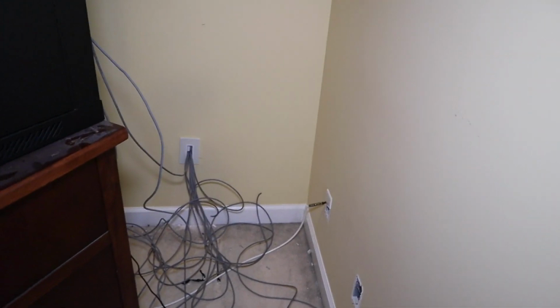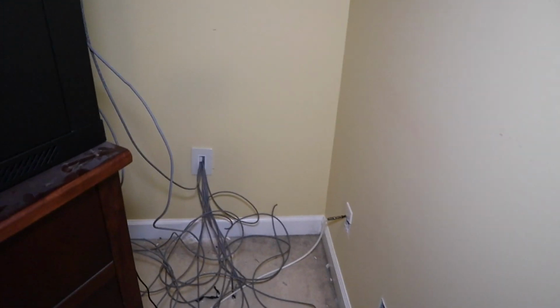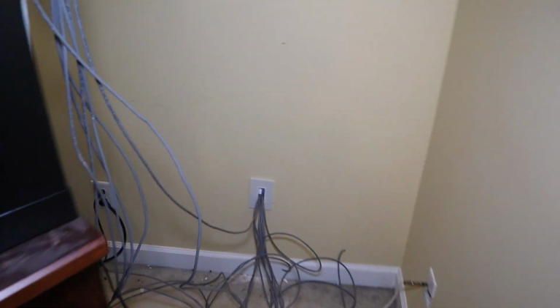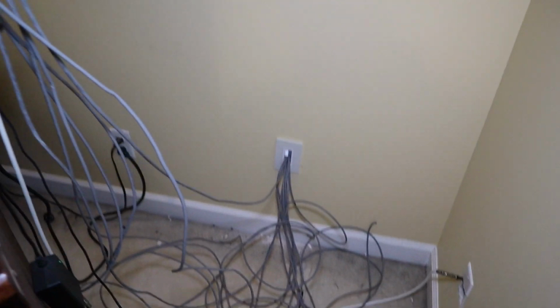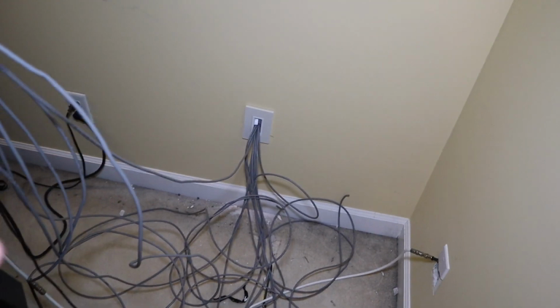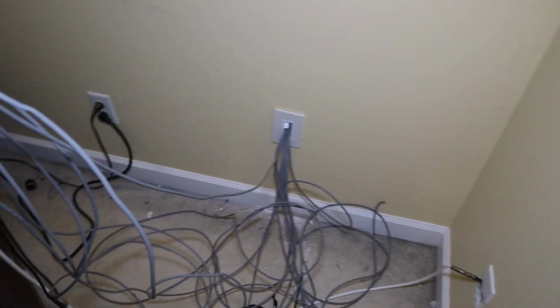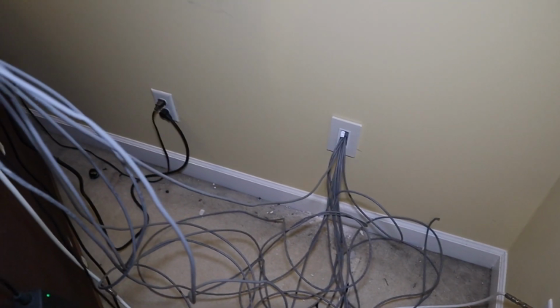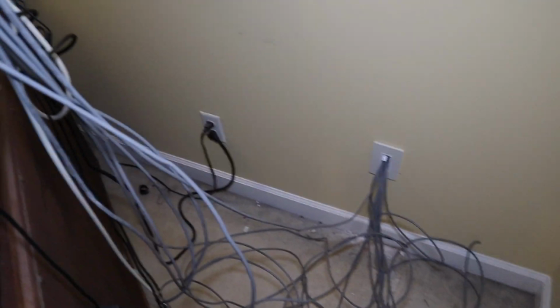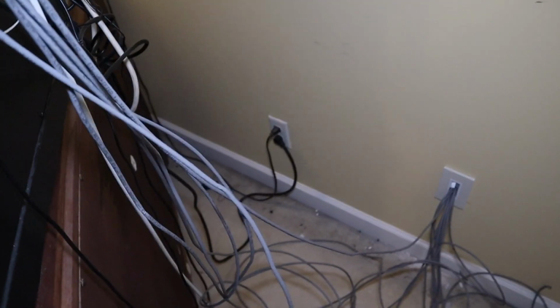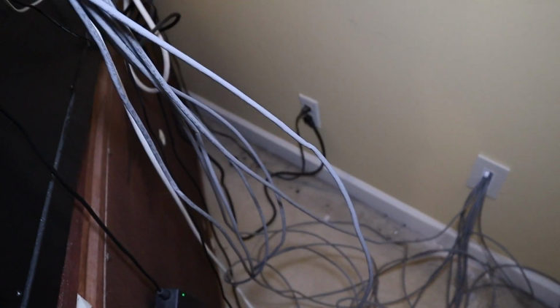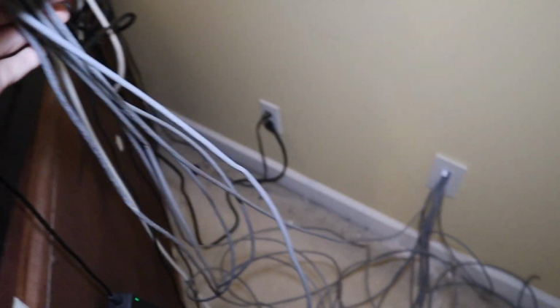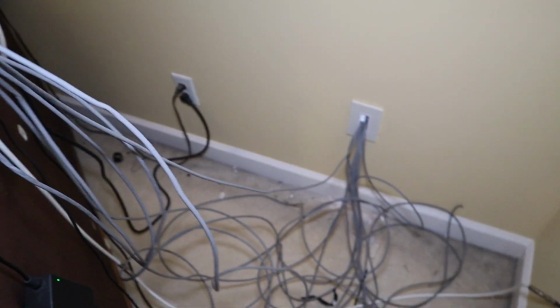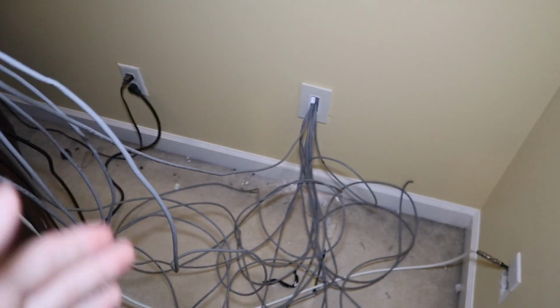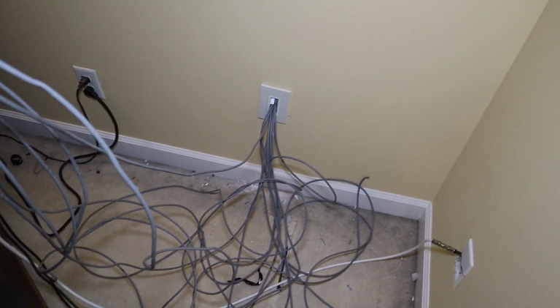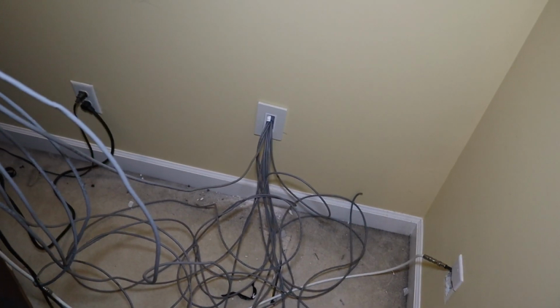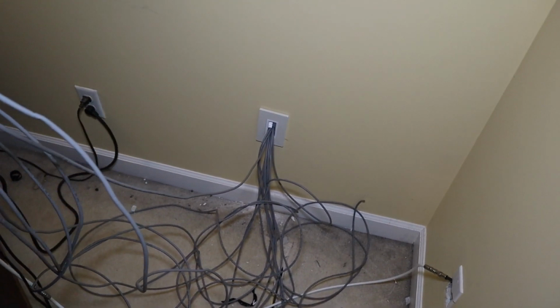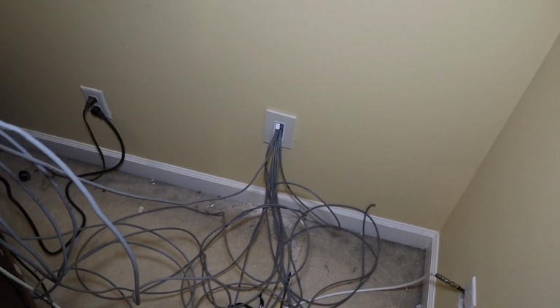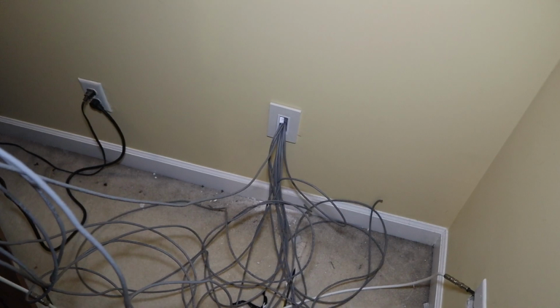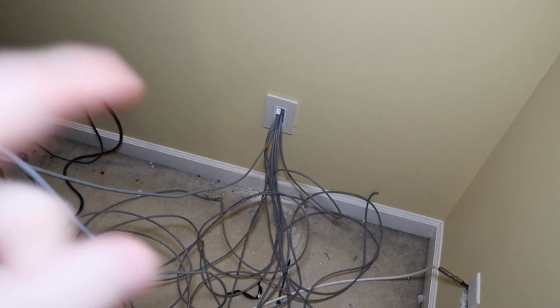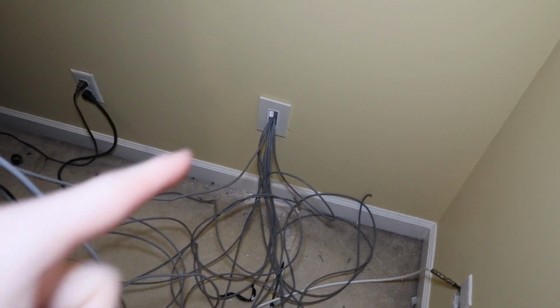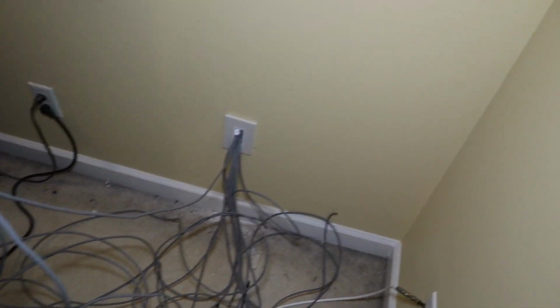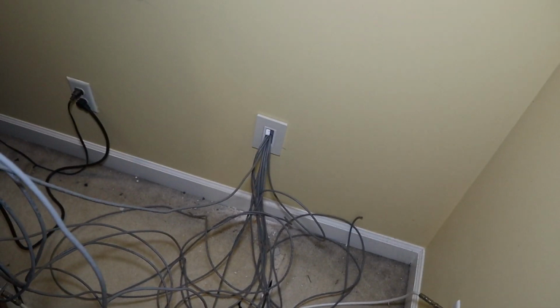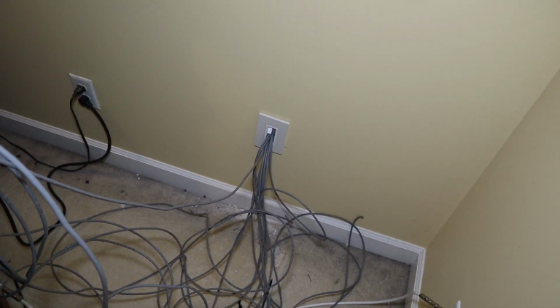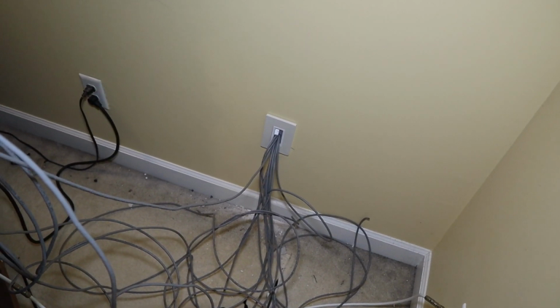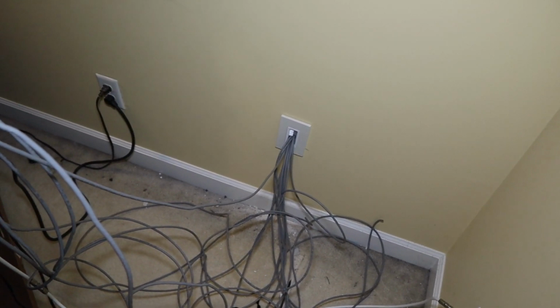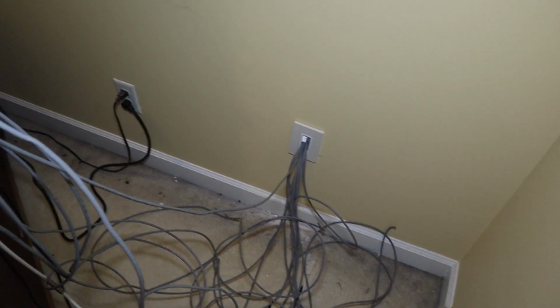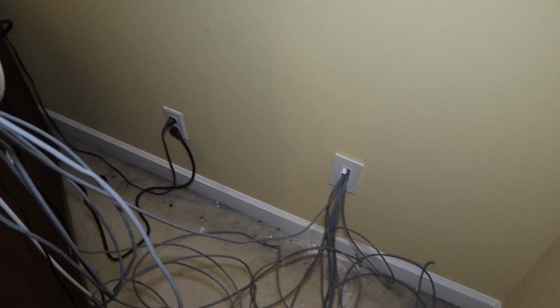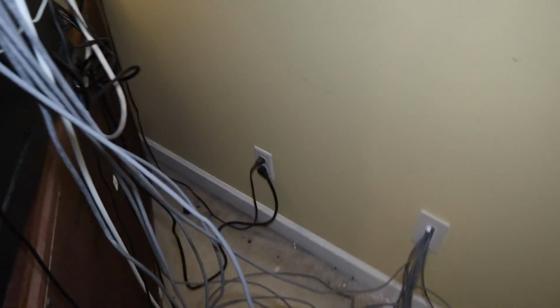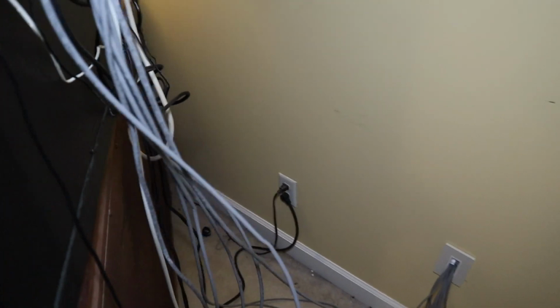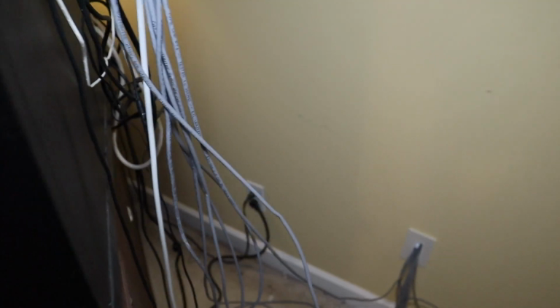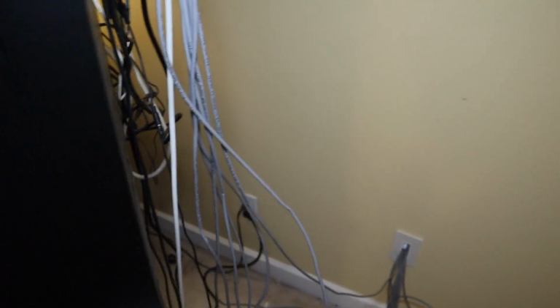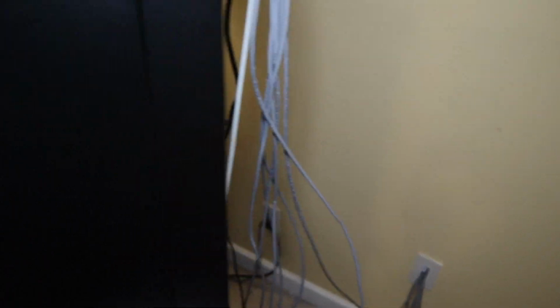Right here I'll show you guys where all this goes in a minute. We have some Cat 5e — I'll explain why I use Cat 5e here in a minute as well — running through the wall there. I'll show you where that goes in a second and what it does.